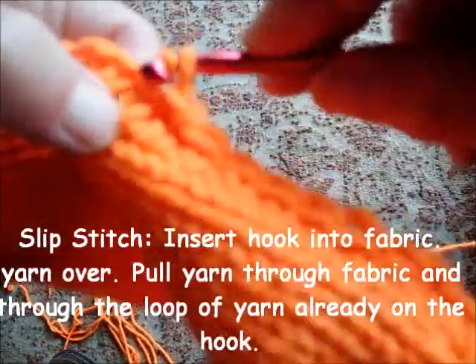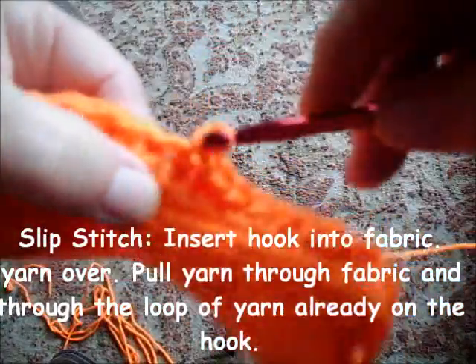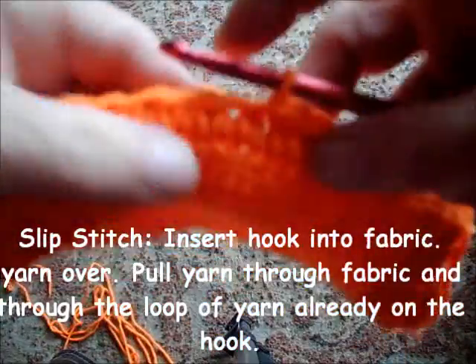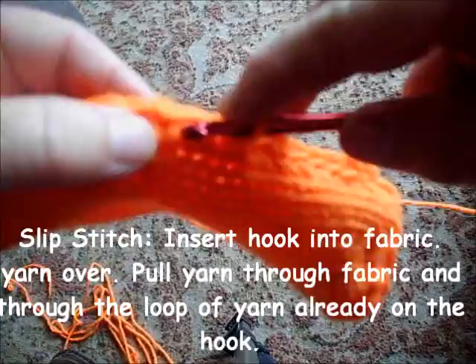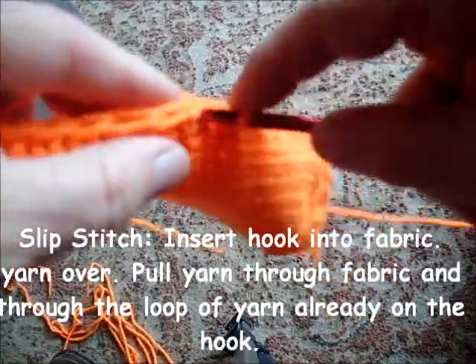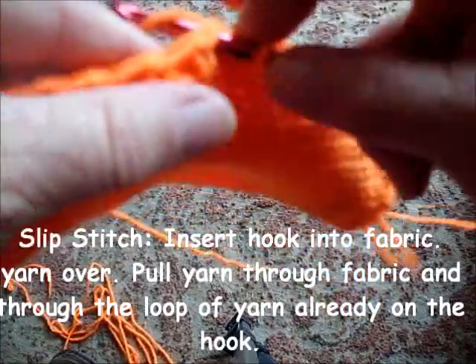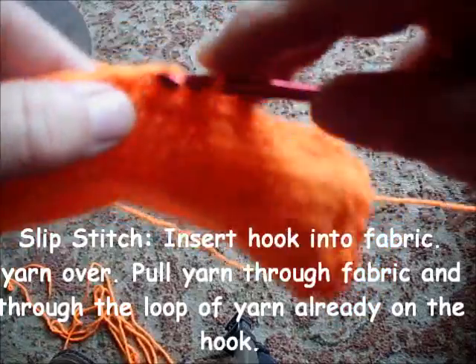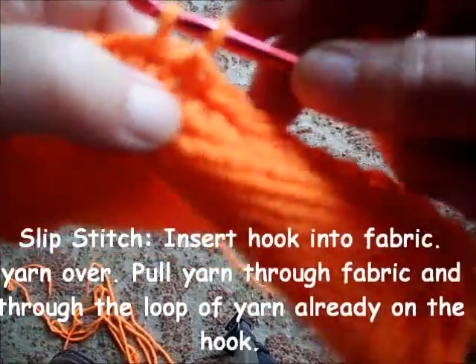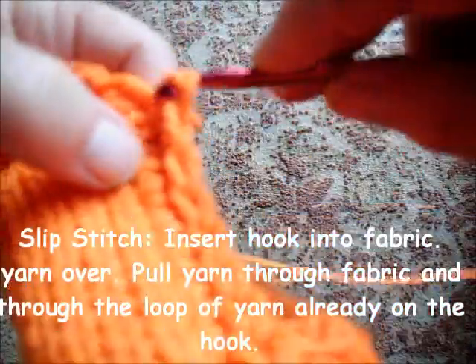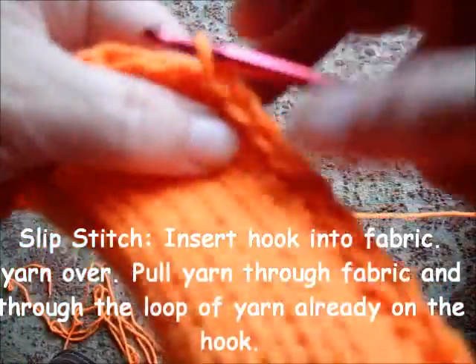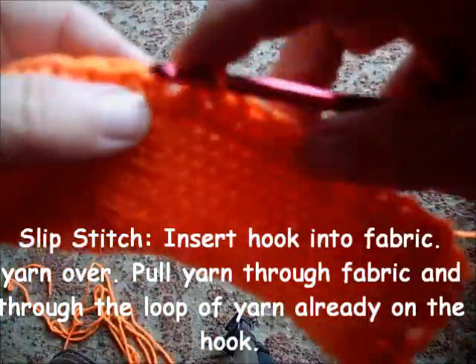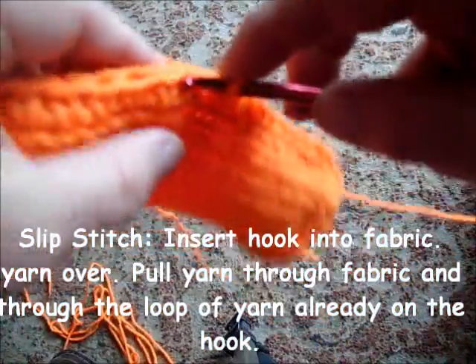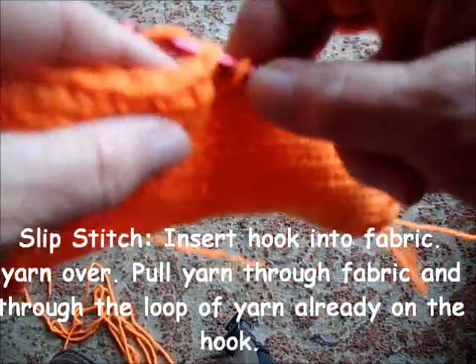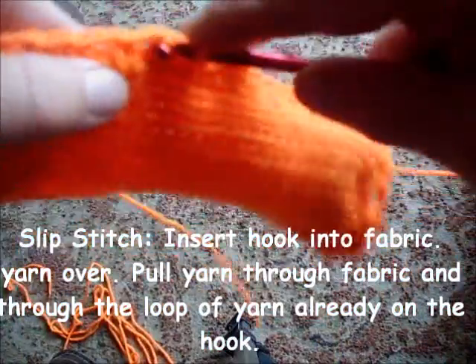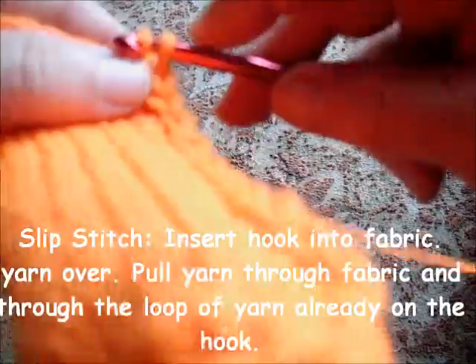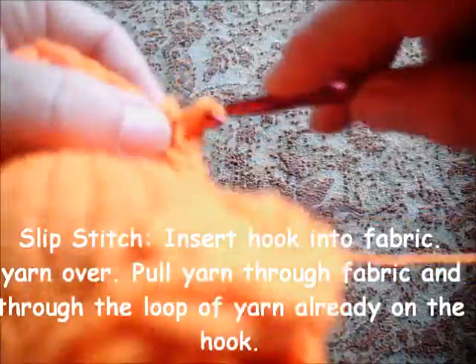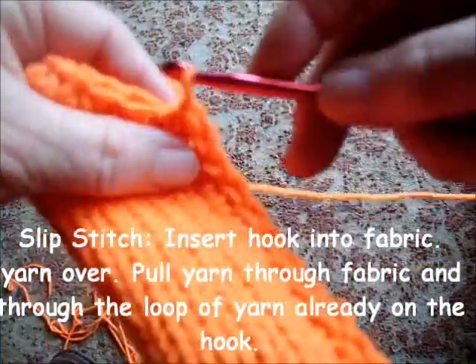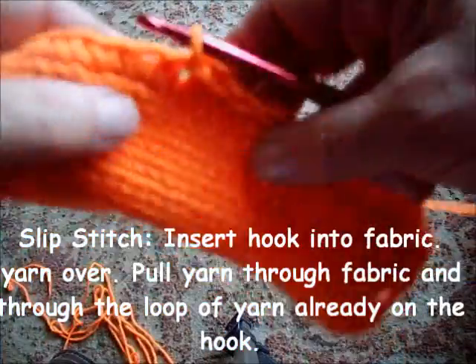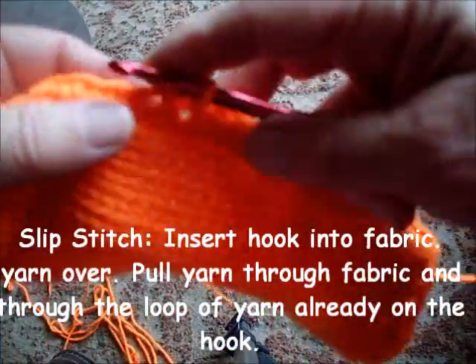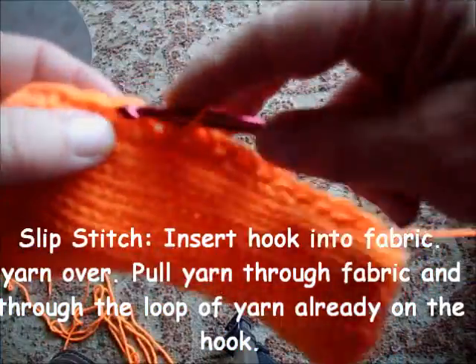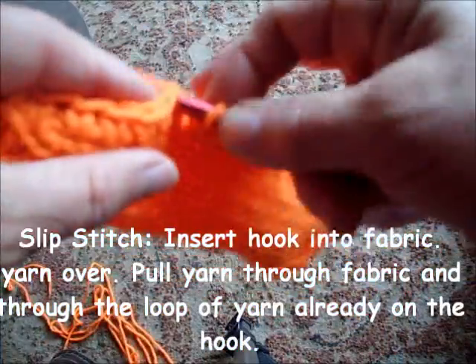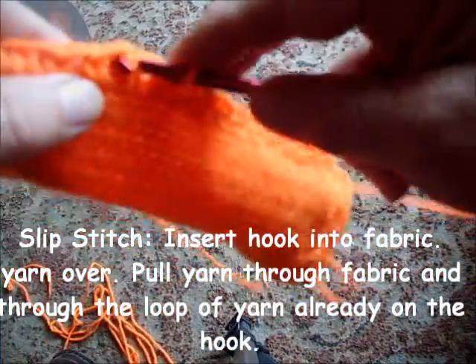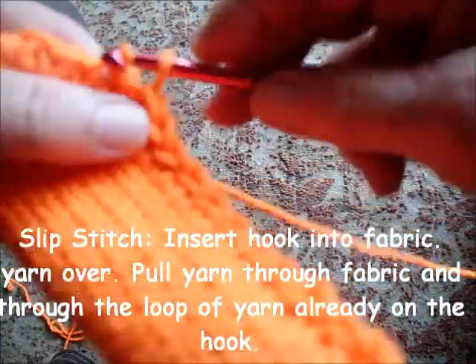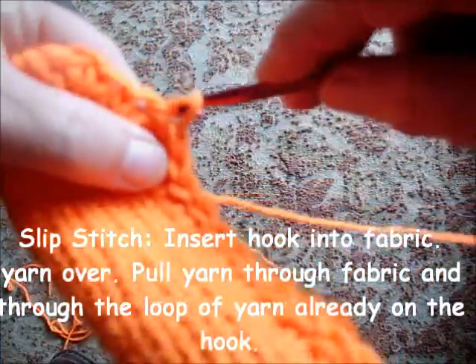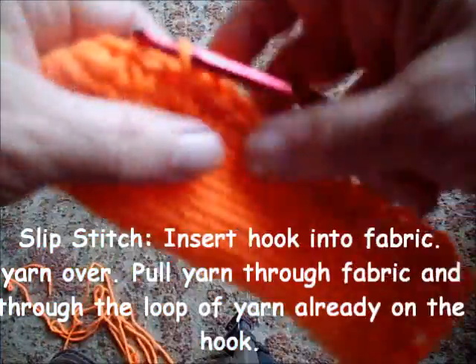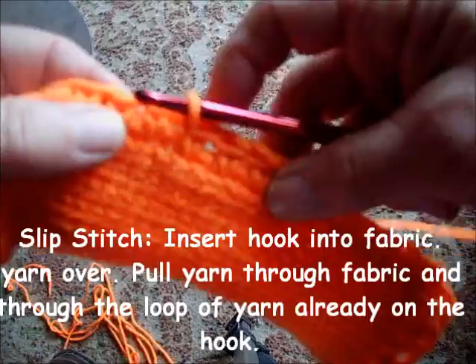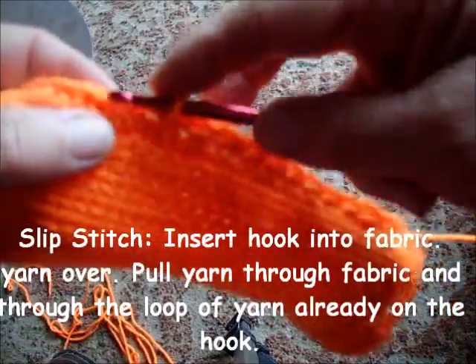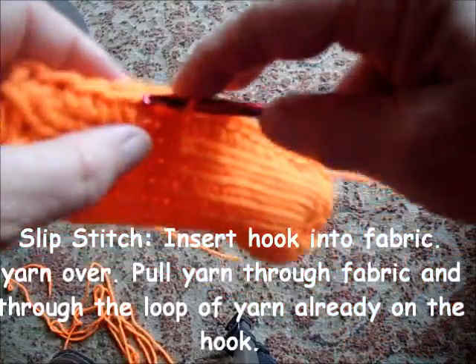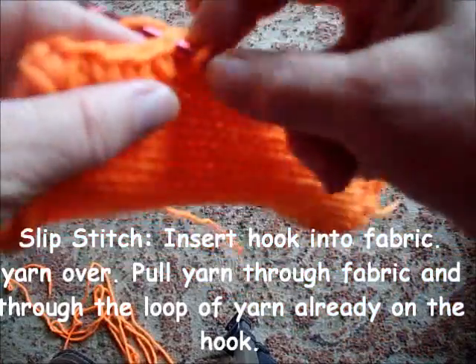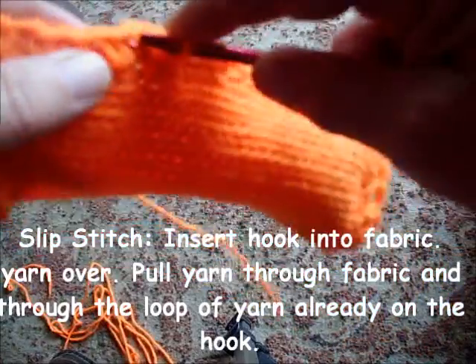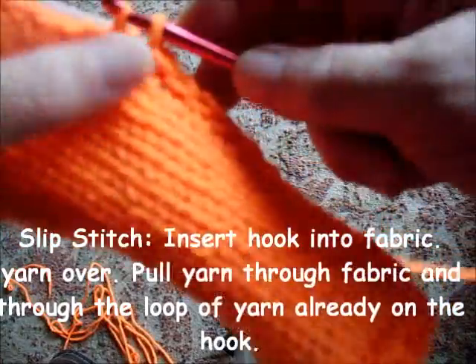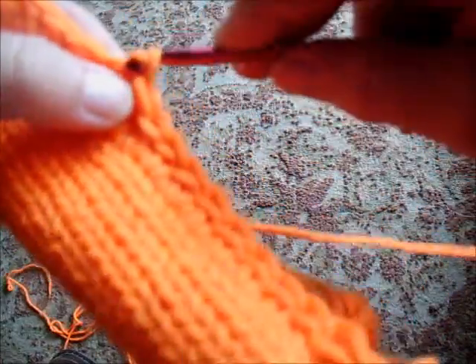Most likely you've used the chain stitch to cast on, whether on a machine or on knitting needles, and you may have used it to work seams, so this won't be a mystery to you. Slip stitch is nothing but chain stitch worked into the fabric.